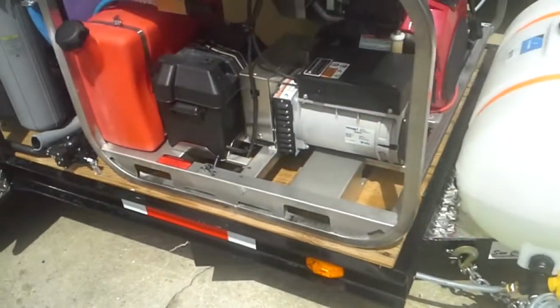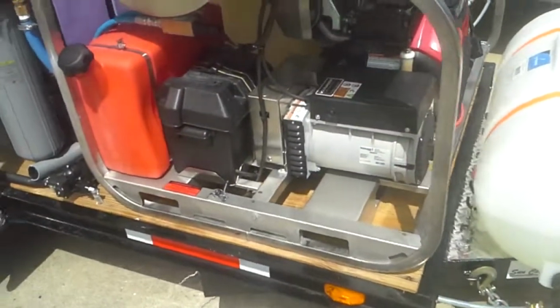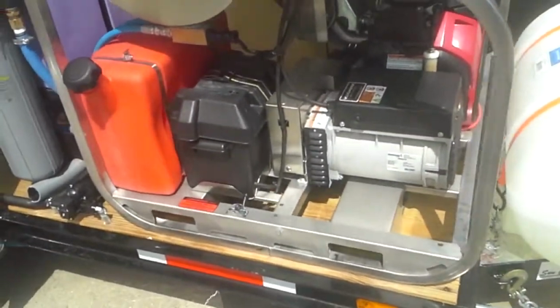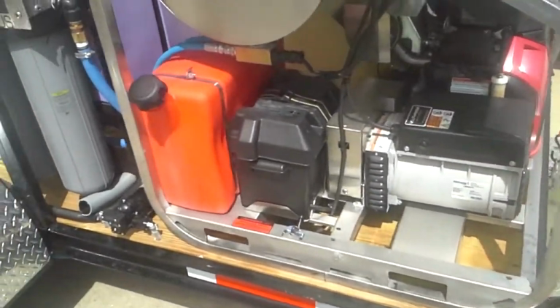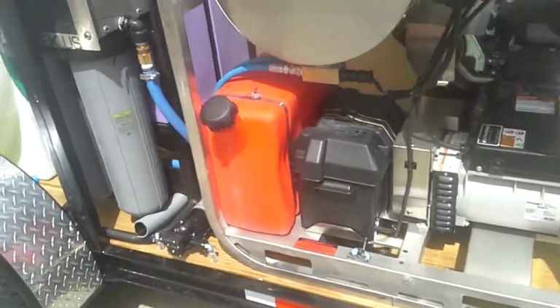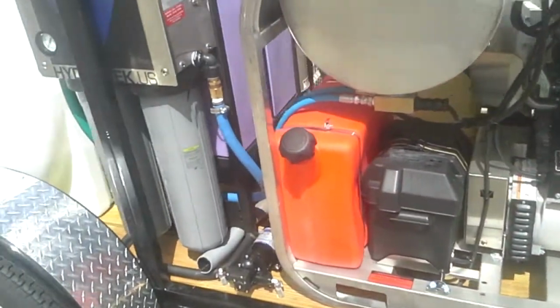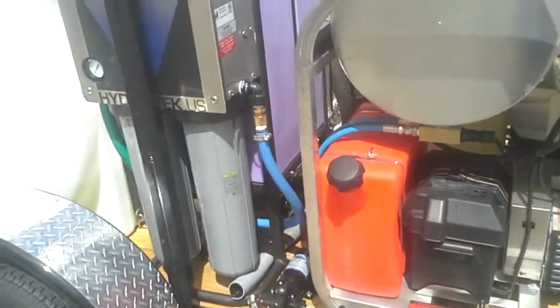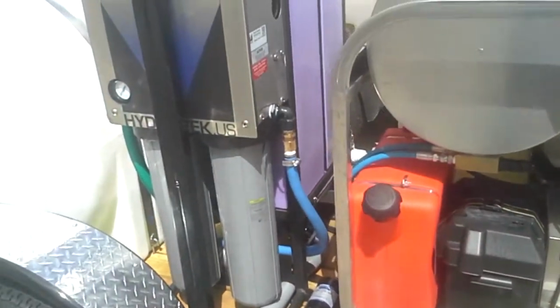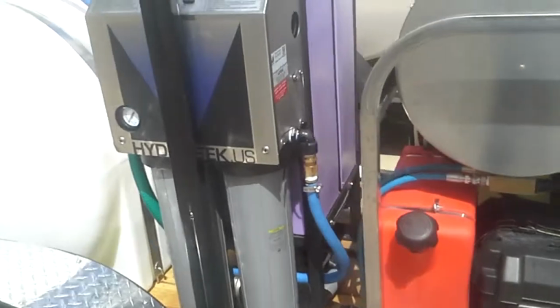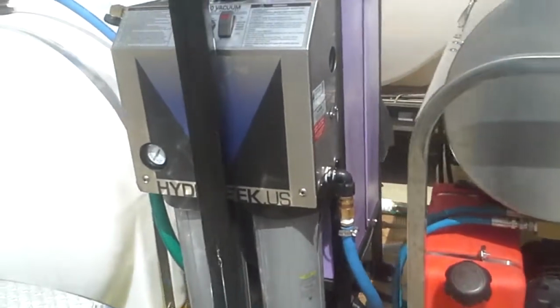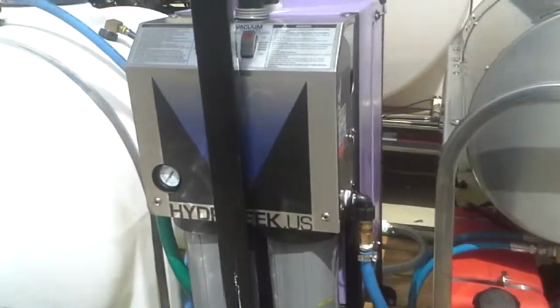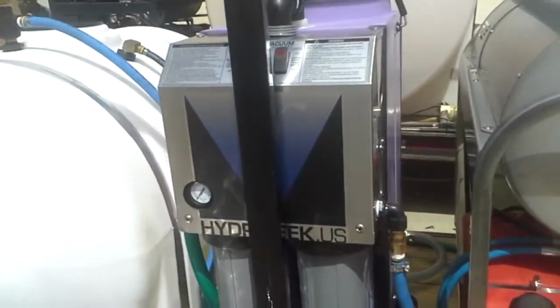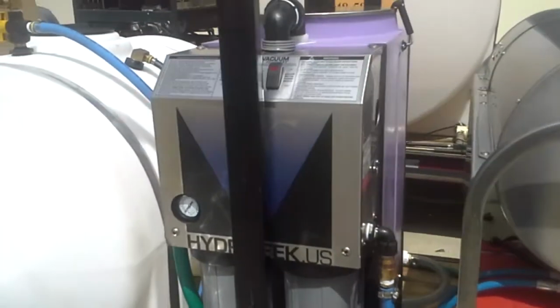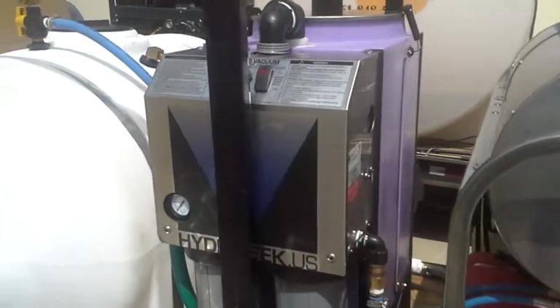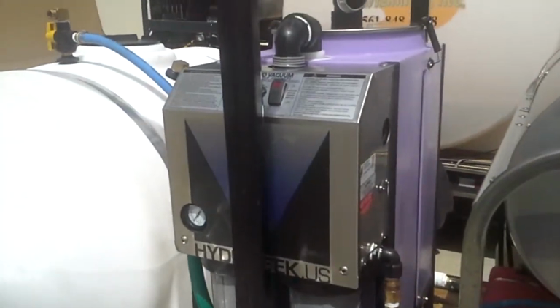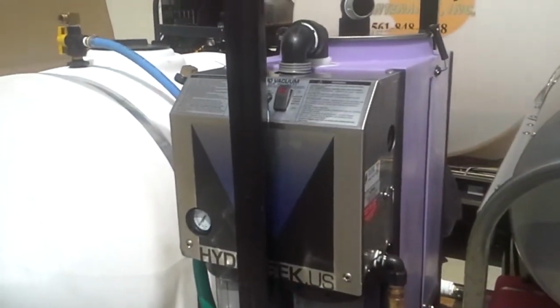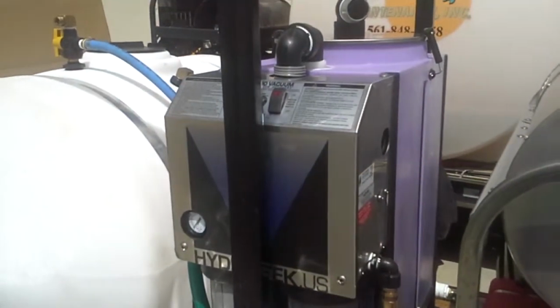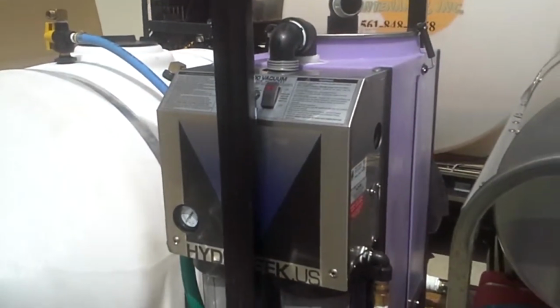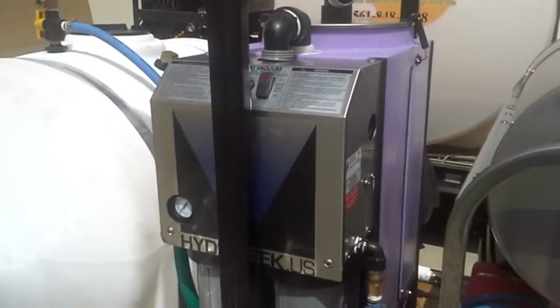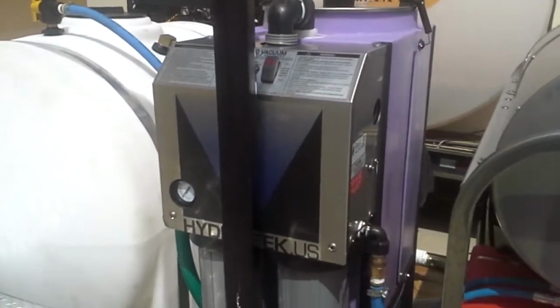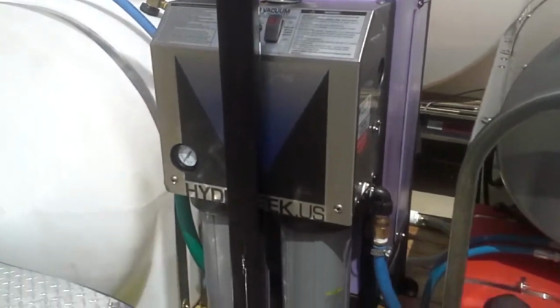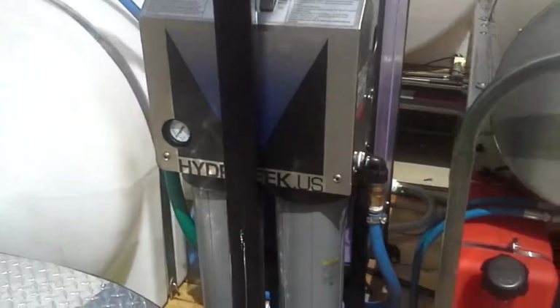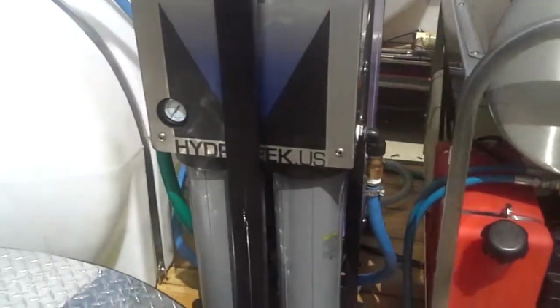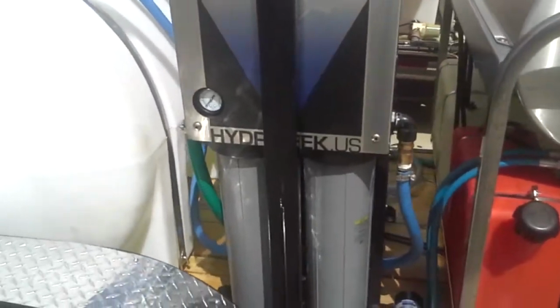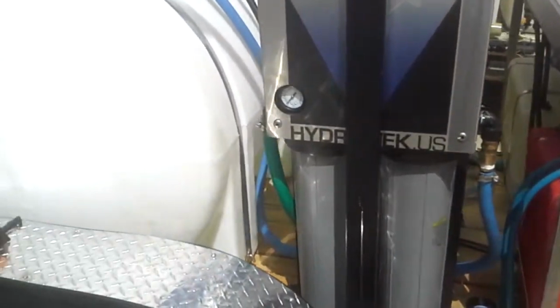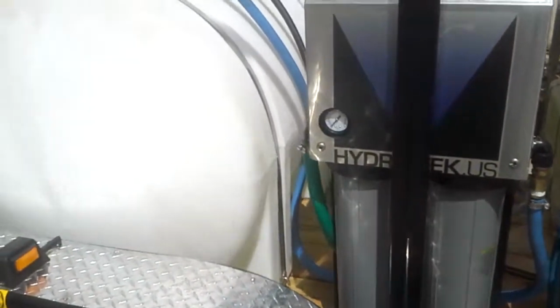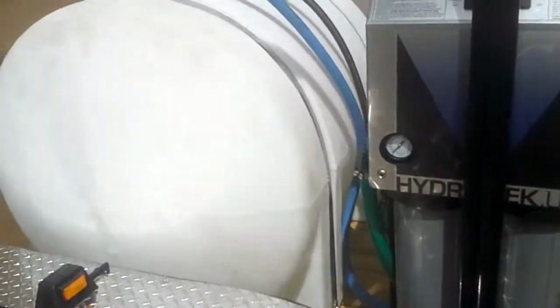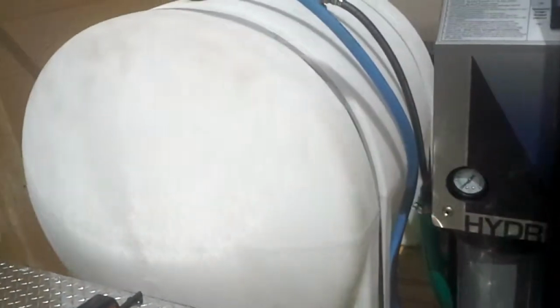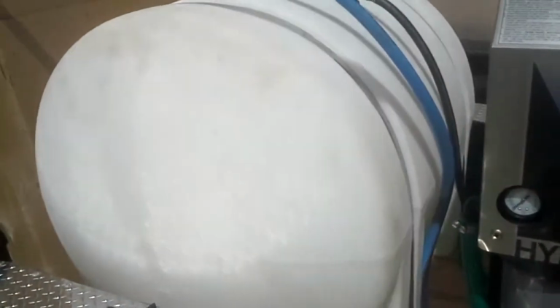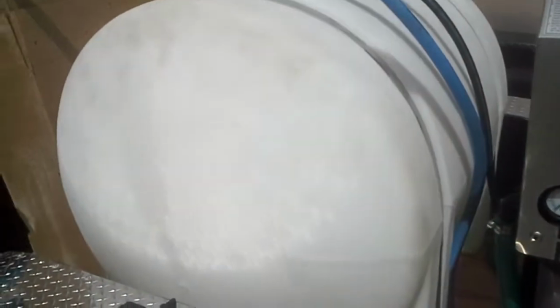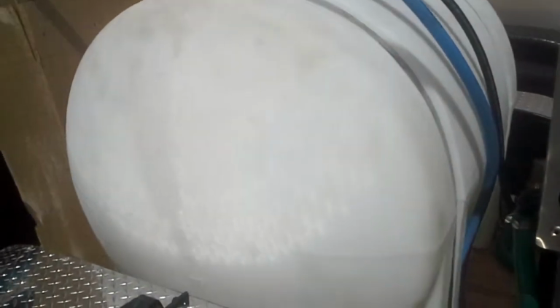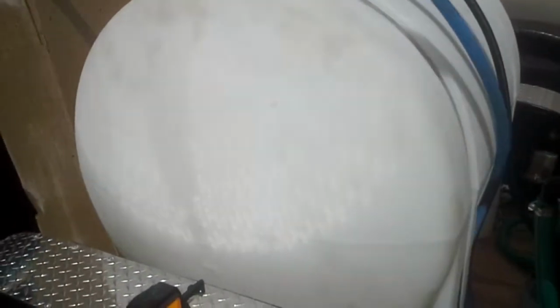The onboard generator supplies power to the recycle system, which vacuums up the water, pumps it through filters, and puts the water back into the bulk tank for reuse.